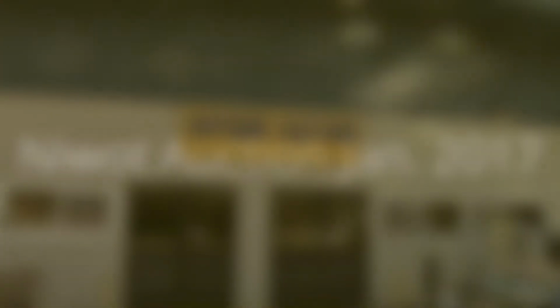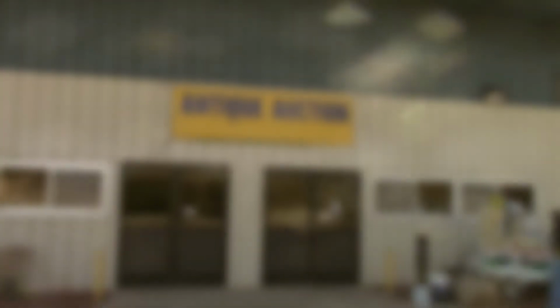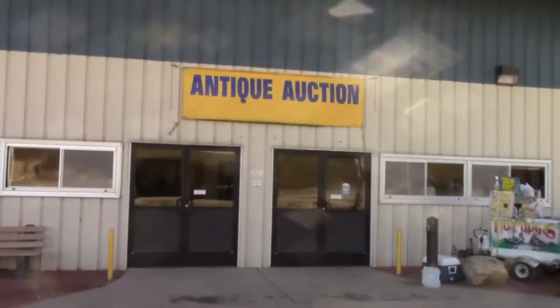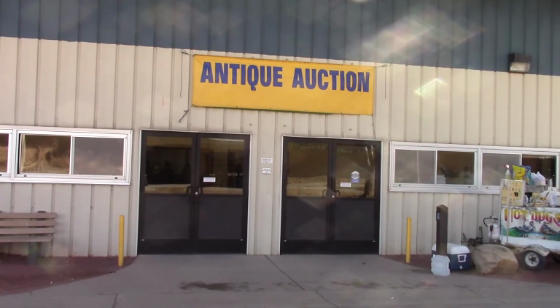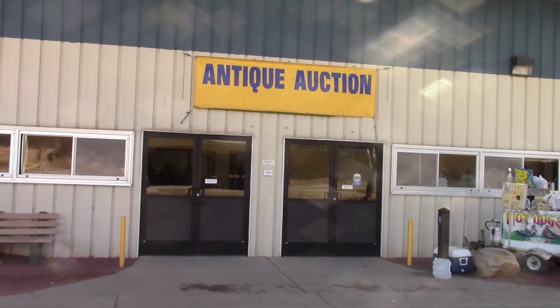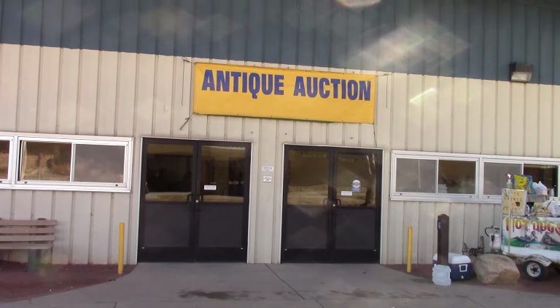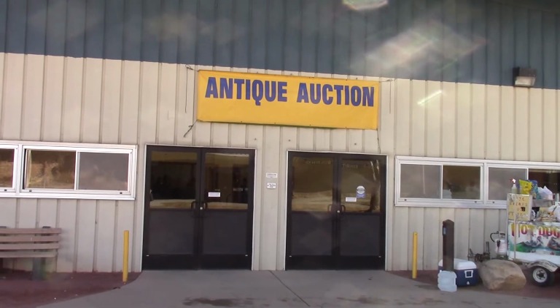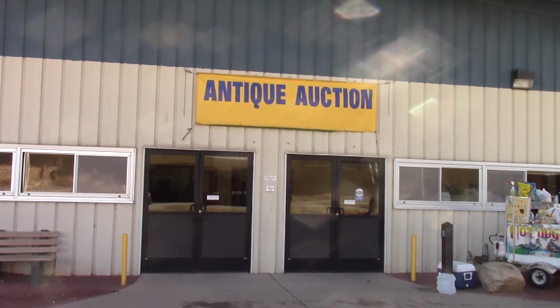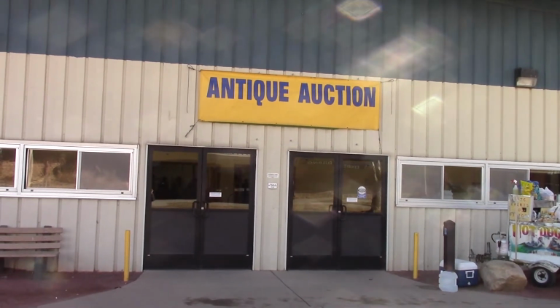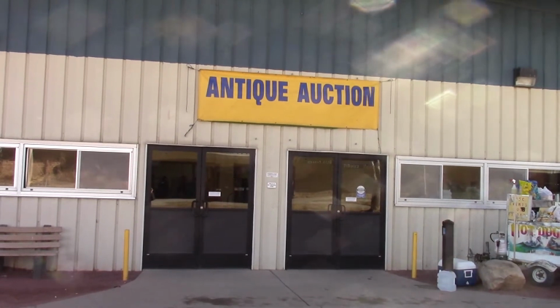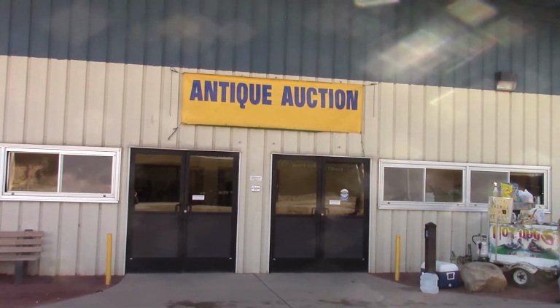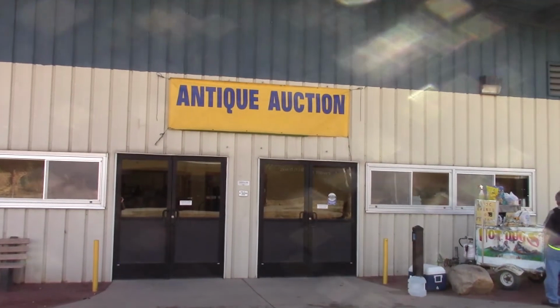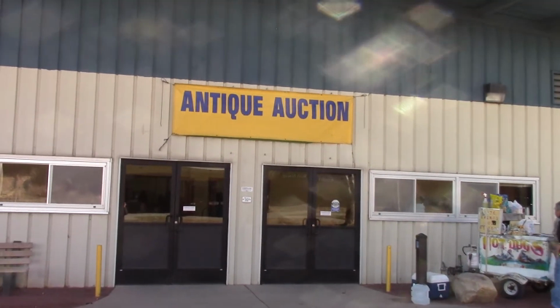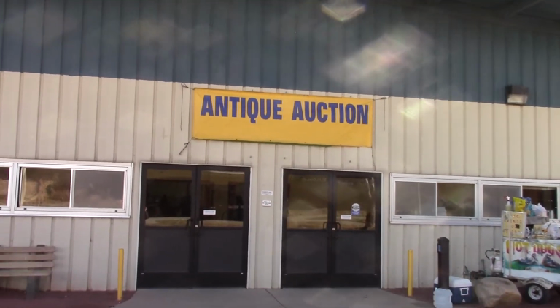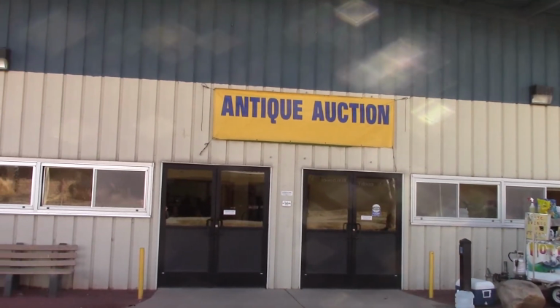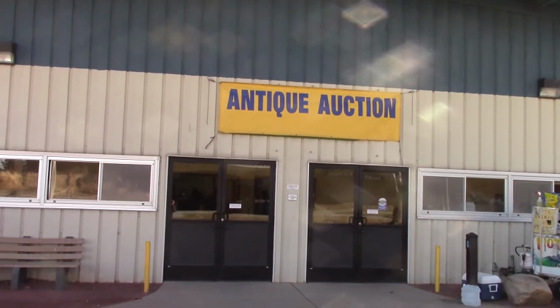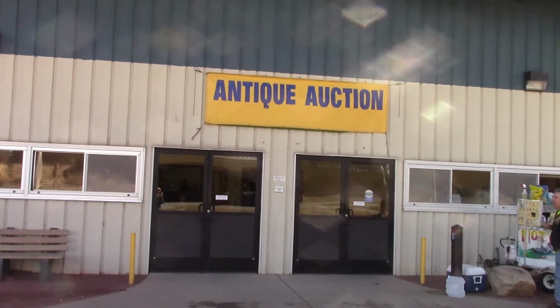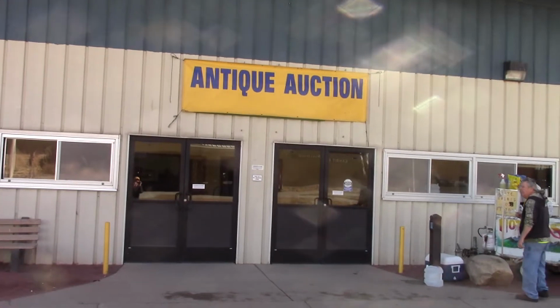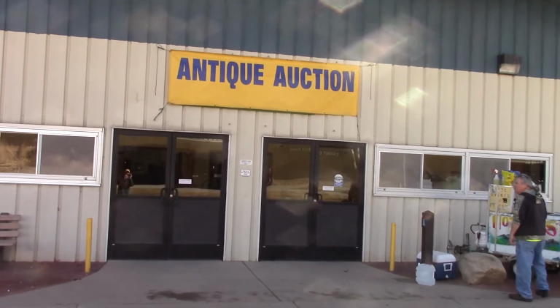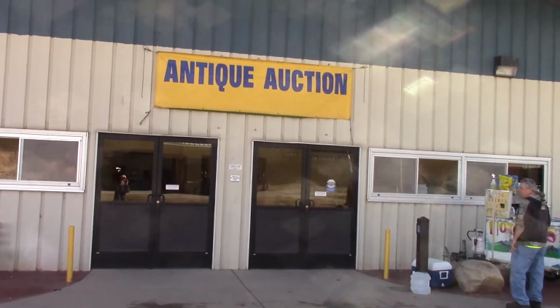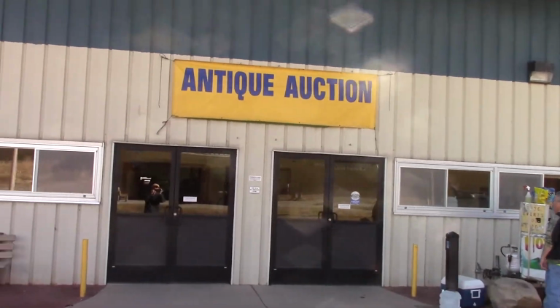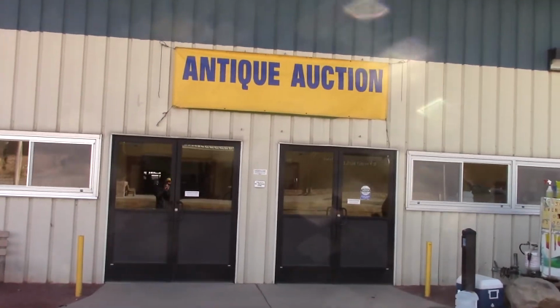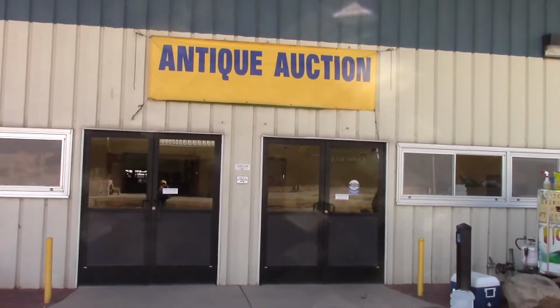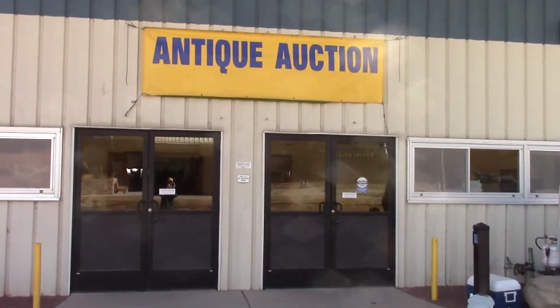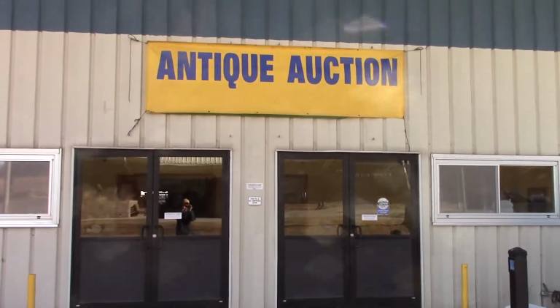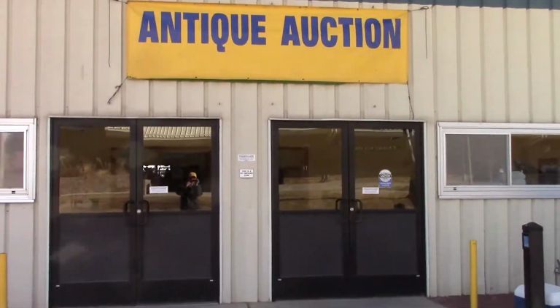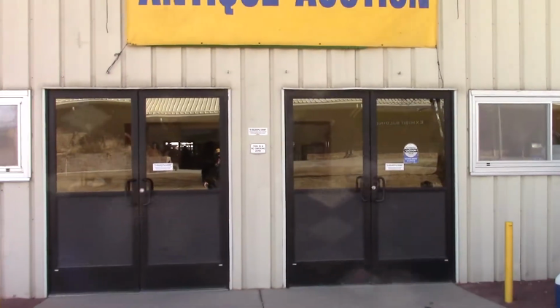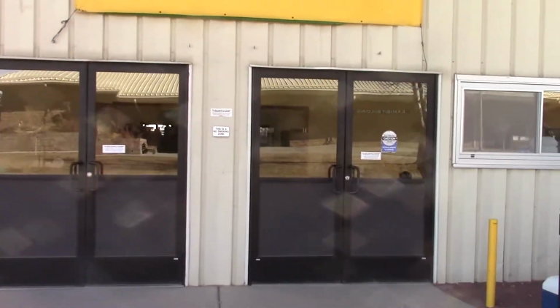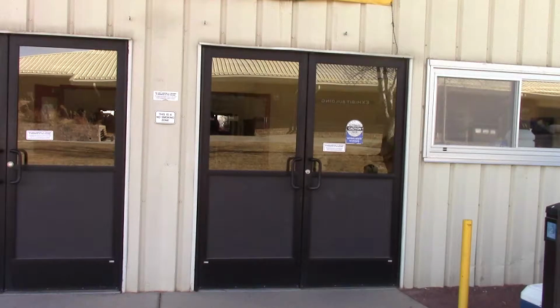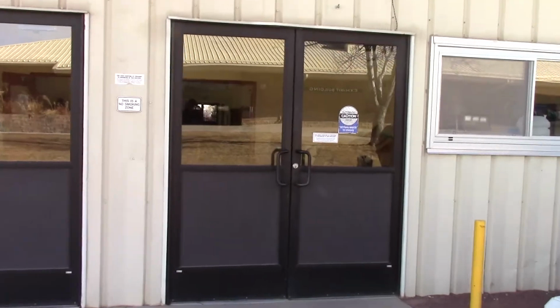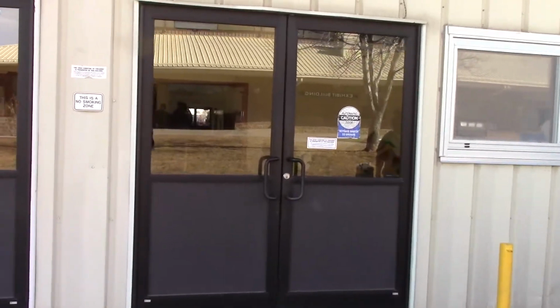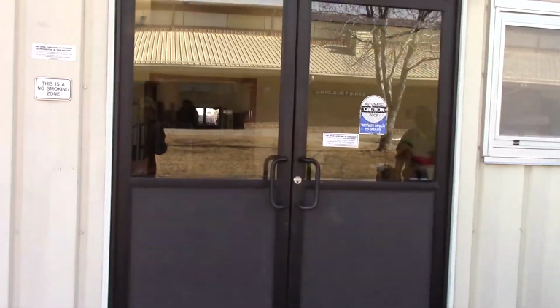Greetings and welcome to Longmont. I'm Bill Jewell. One of the things I like about Longmont a lot is we have an auction every two or three weeks. Joe Knight with Niwot Auction has an auction at the fairgrounds. Let's go in and have a look real quick at some of the things he's got for auction.